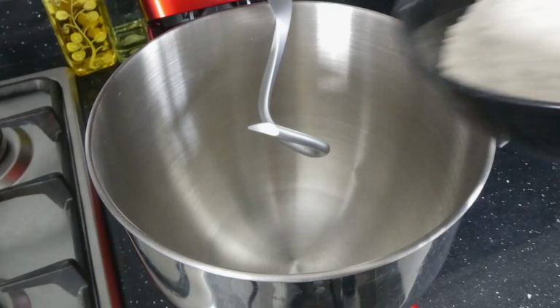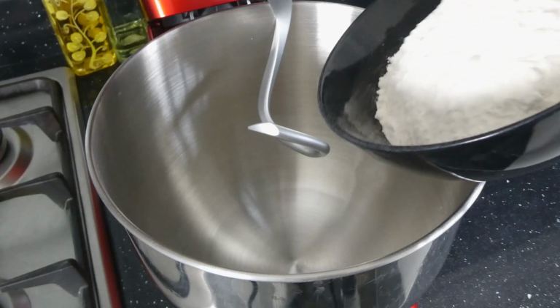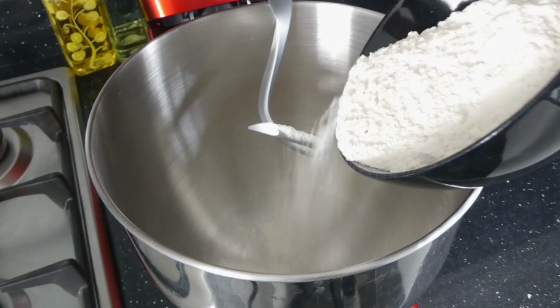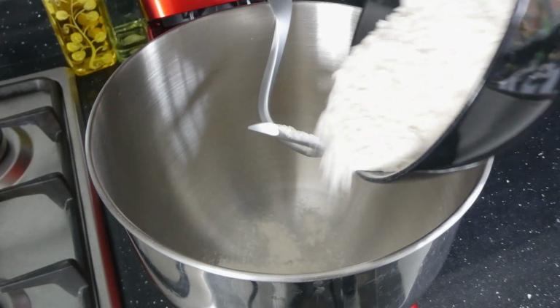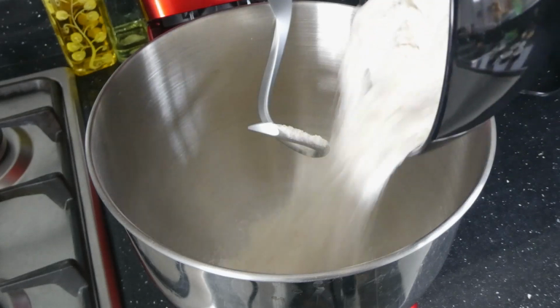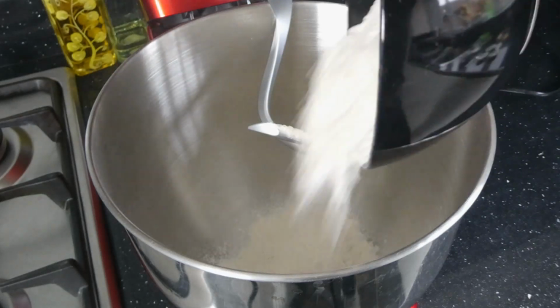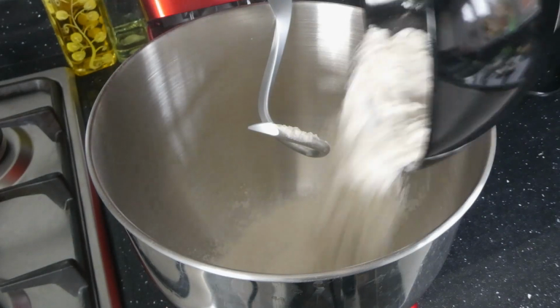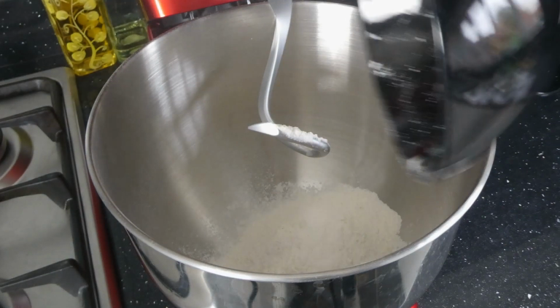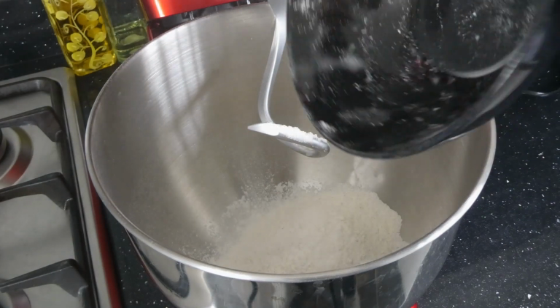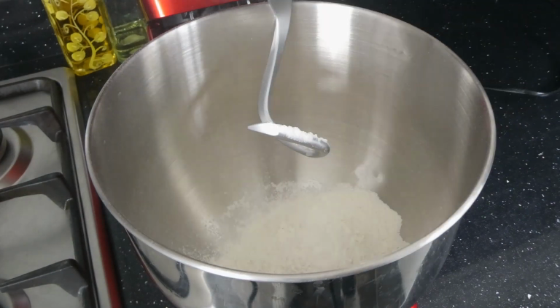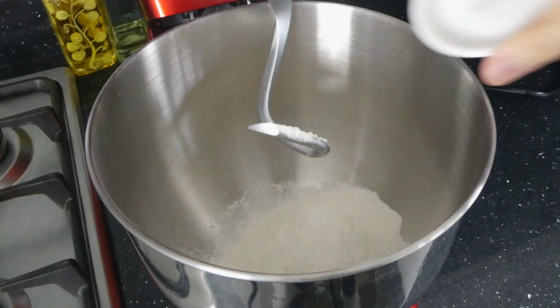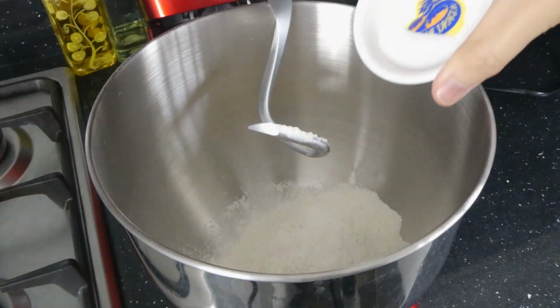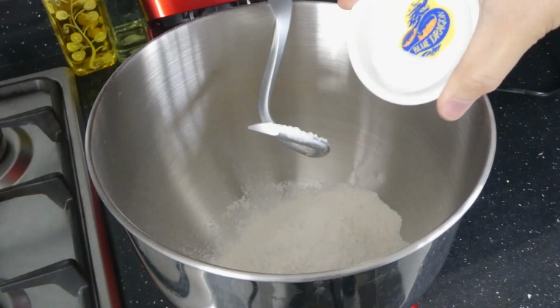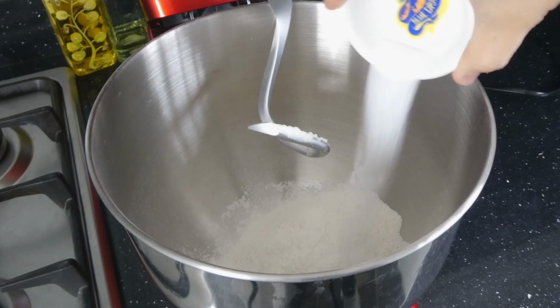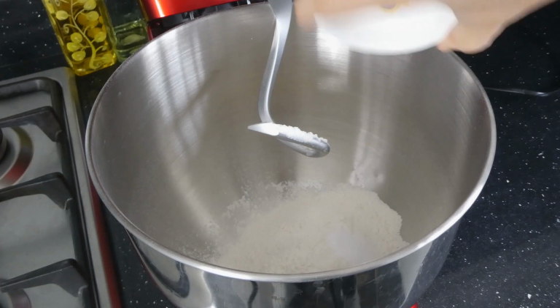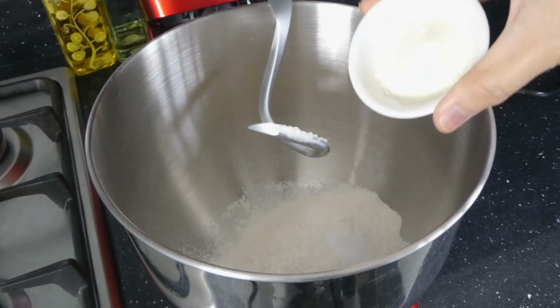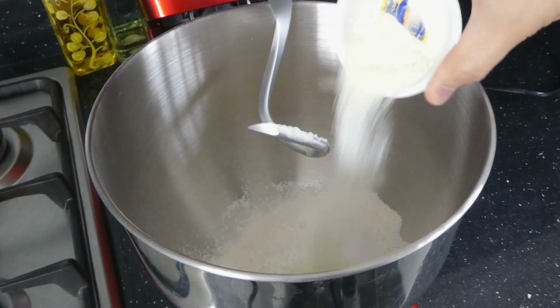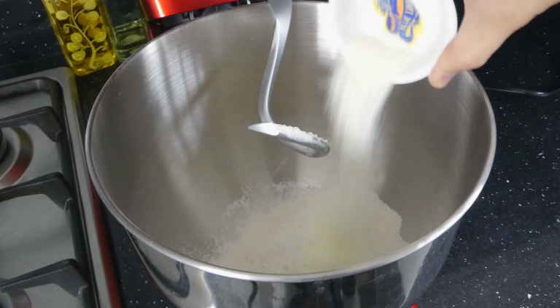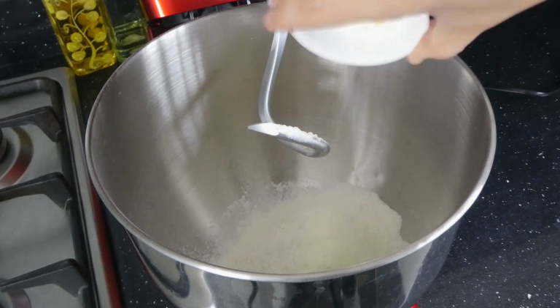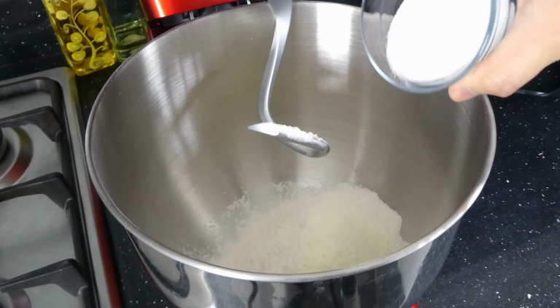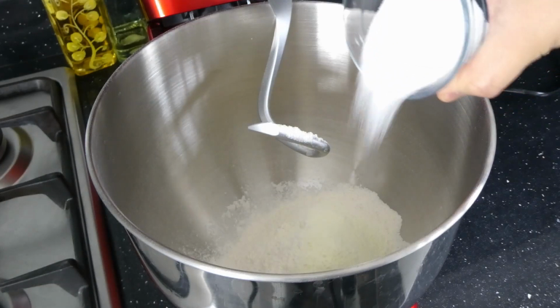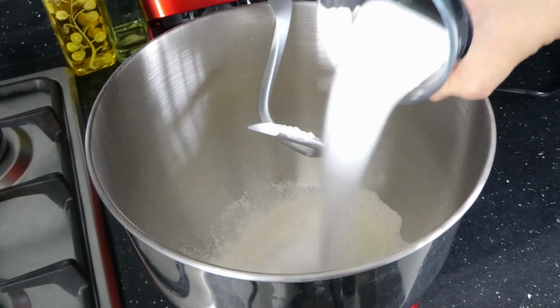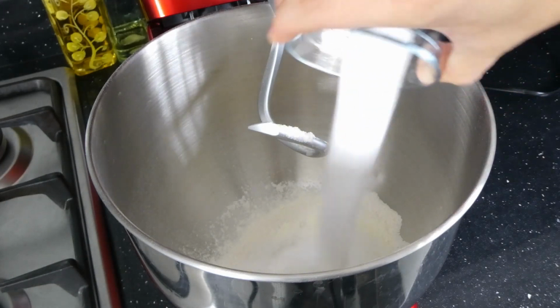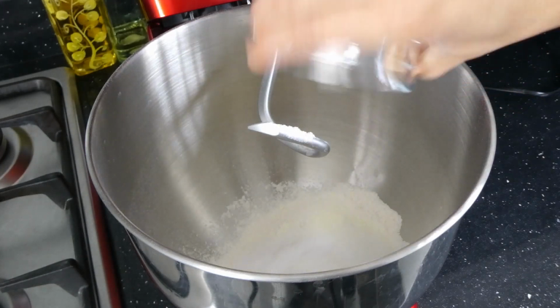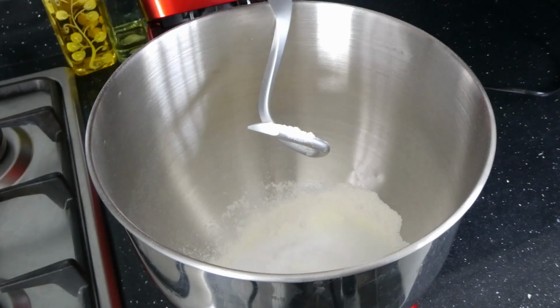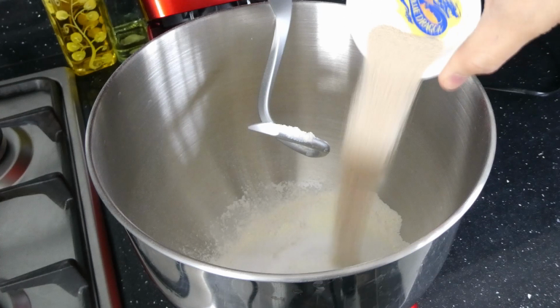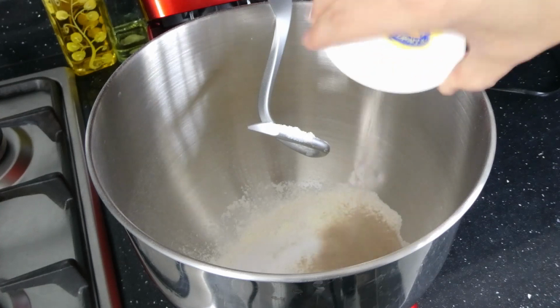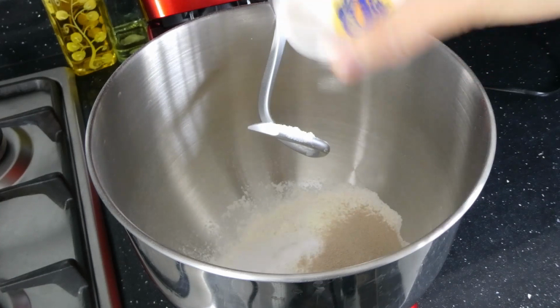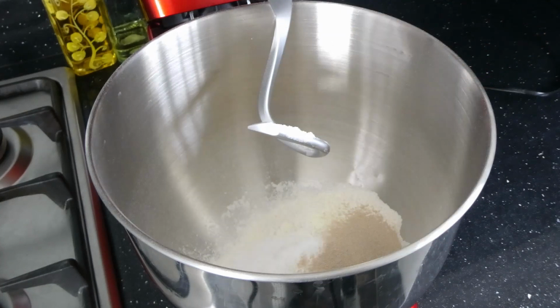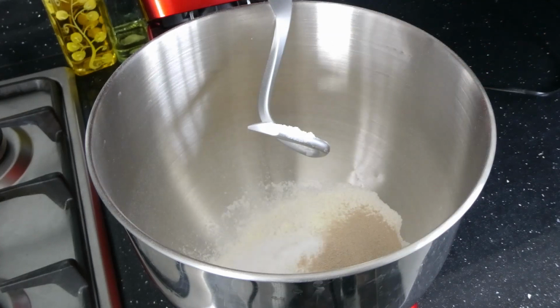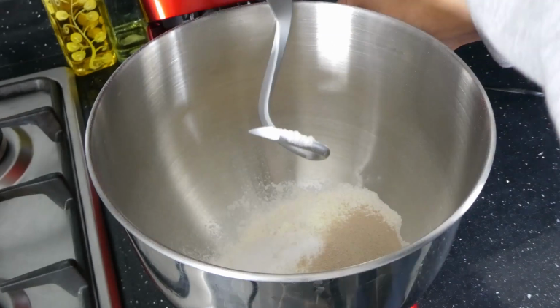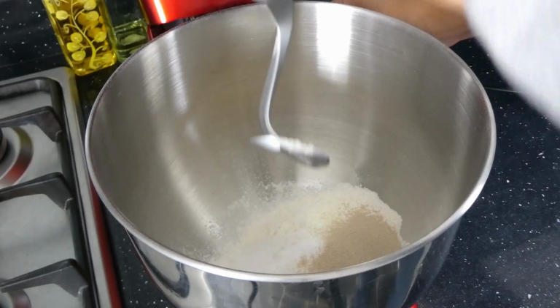To make the buns we need 230 grams of strong bread flour, 3 grams of salt, 5 grams of milk powder, 35 grams of sugar, and 4 grams of instant yeast. Mix to incorporate.